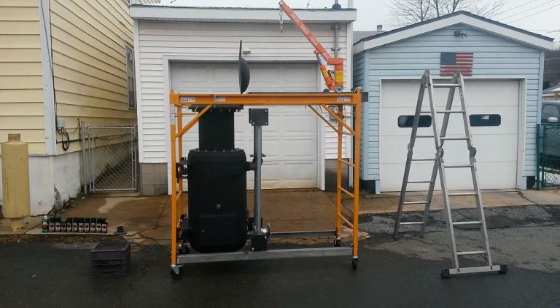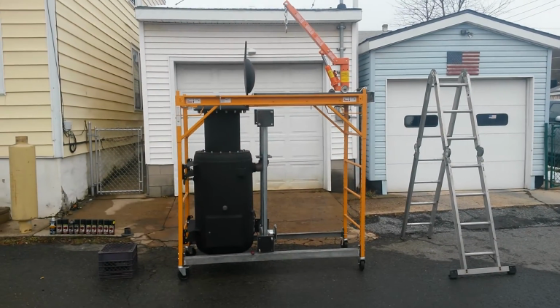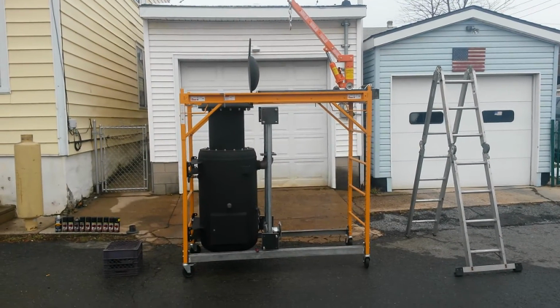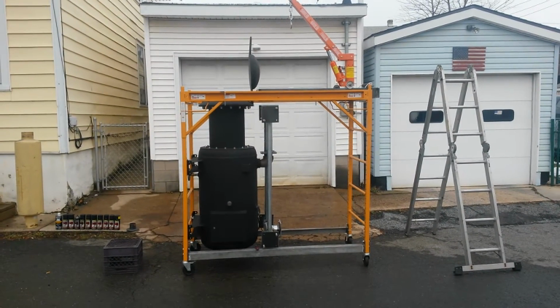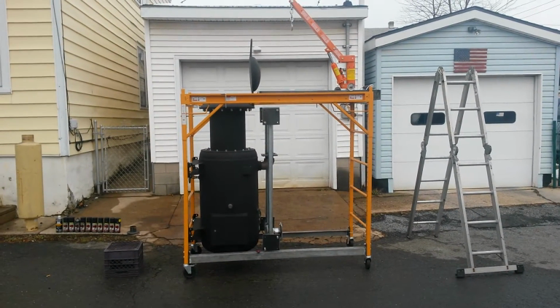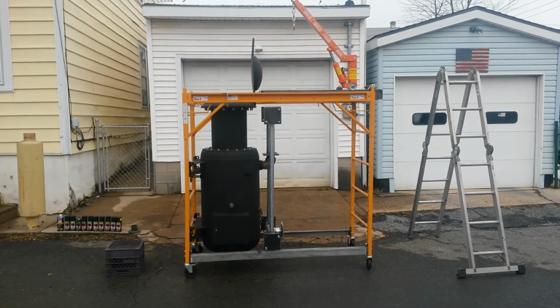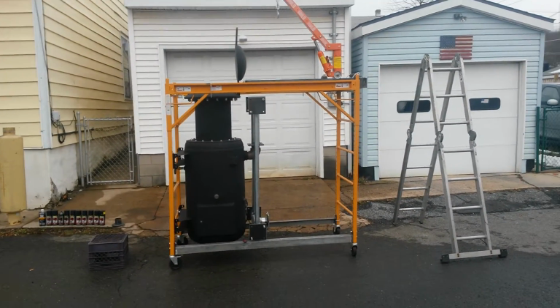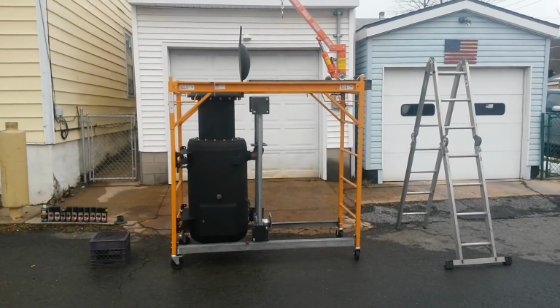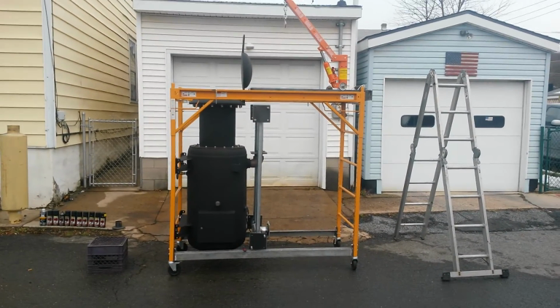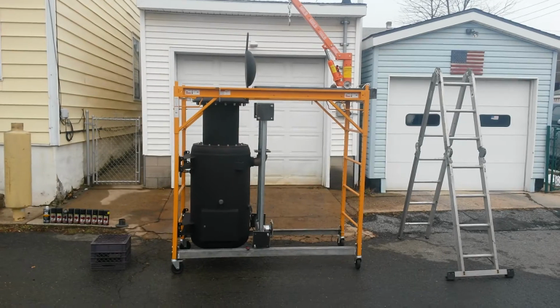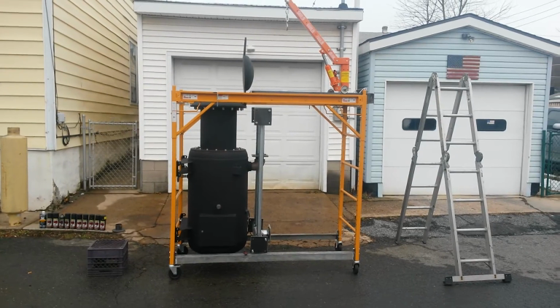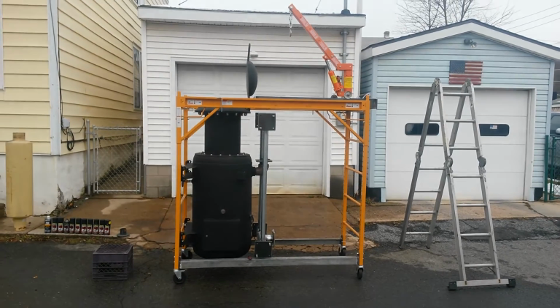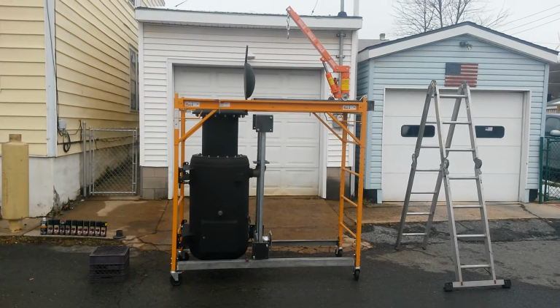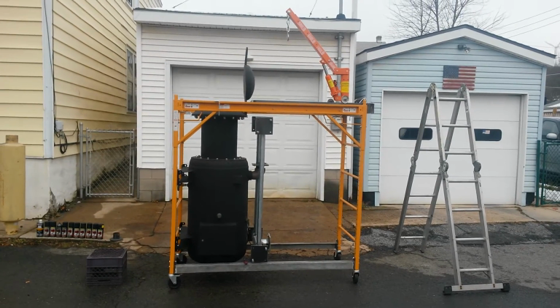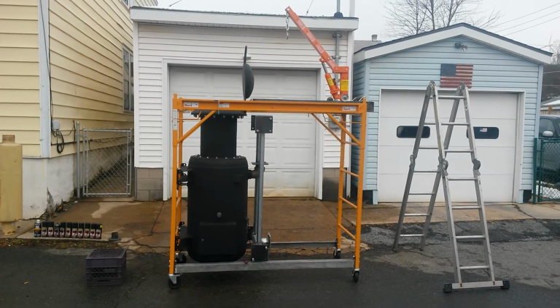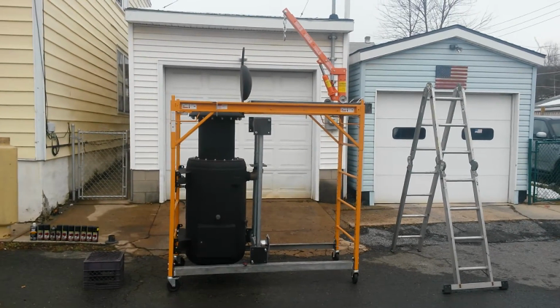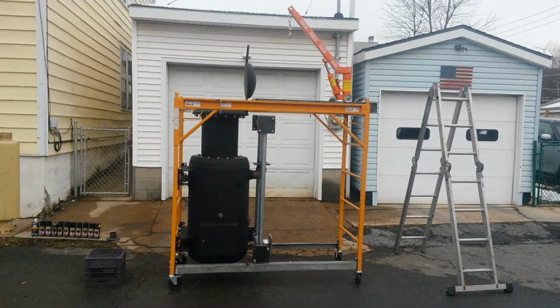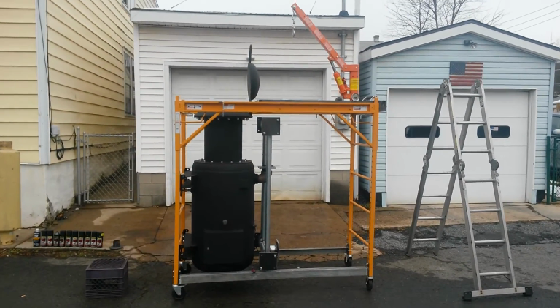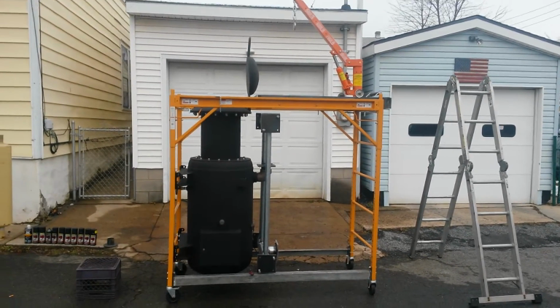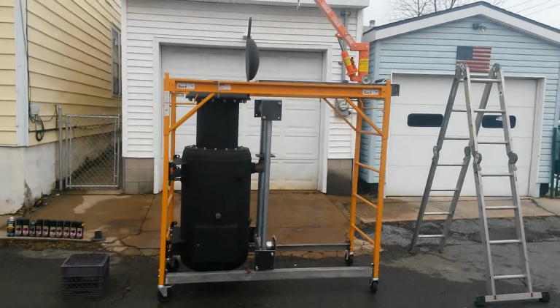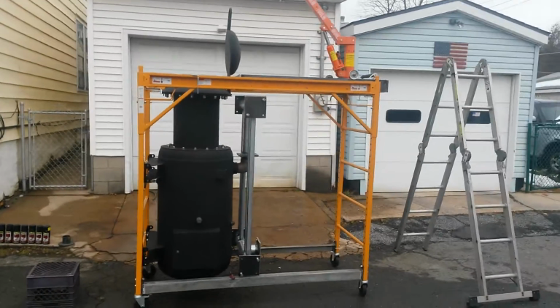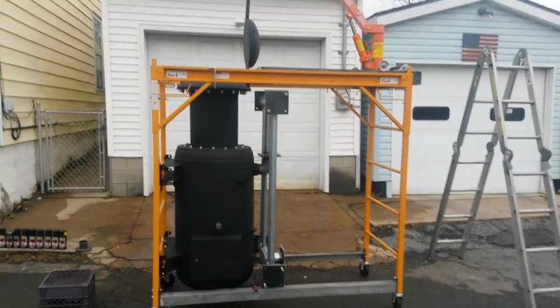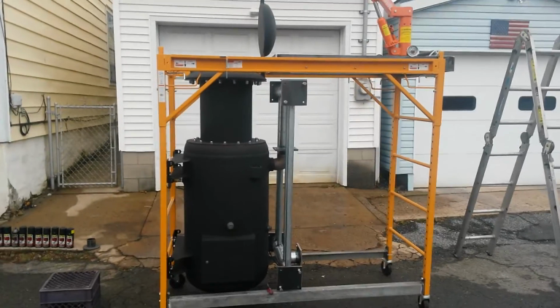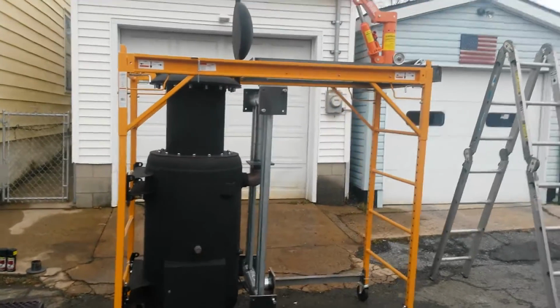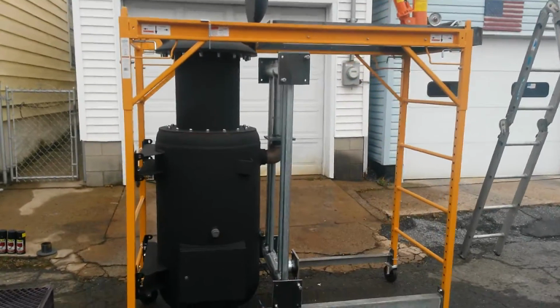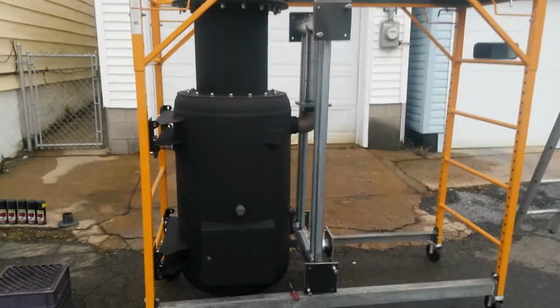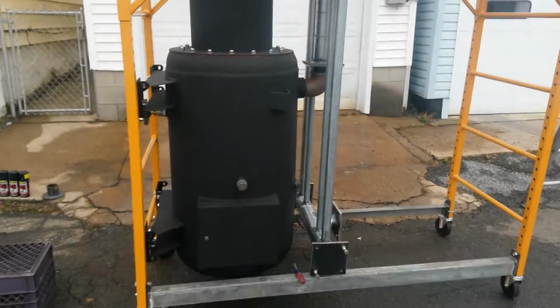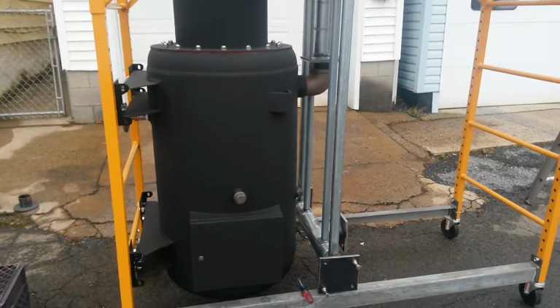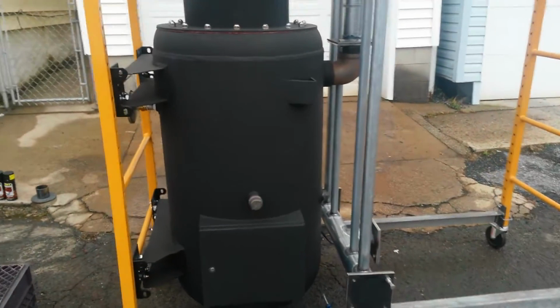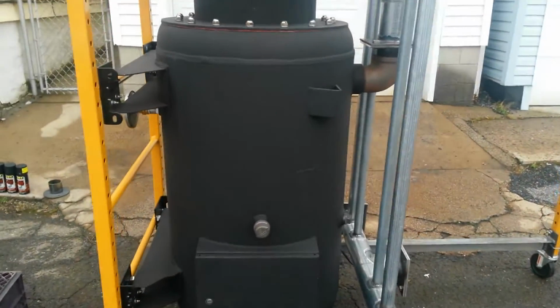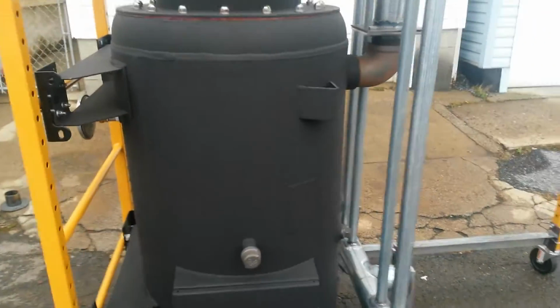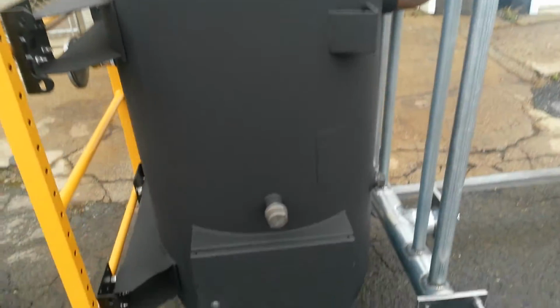Welcome back, it's December 15th, quarter after 9 in the morning. Shooting a quick video on the progress of the gasifier — as you can see, everything is painted.